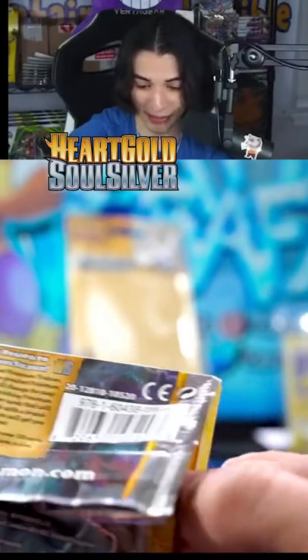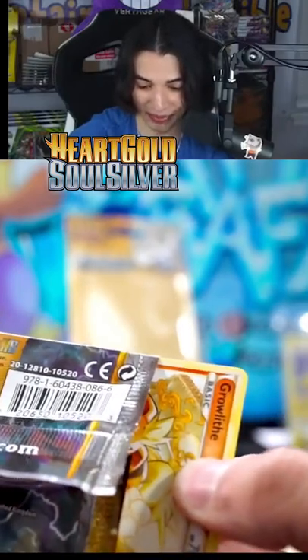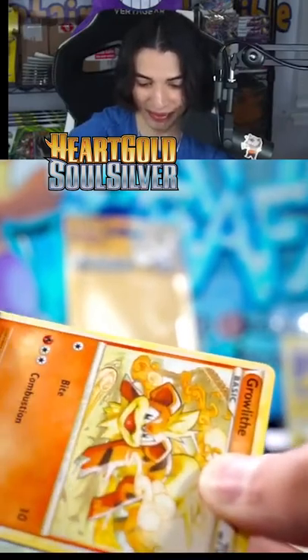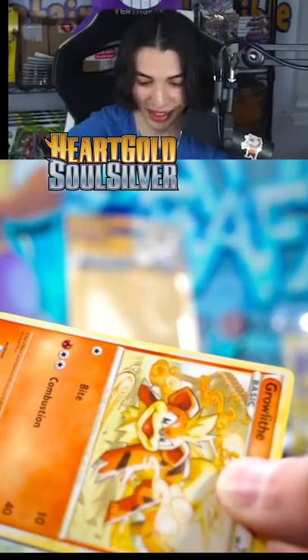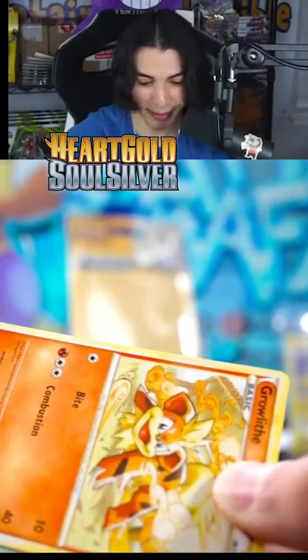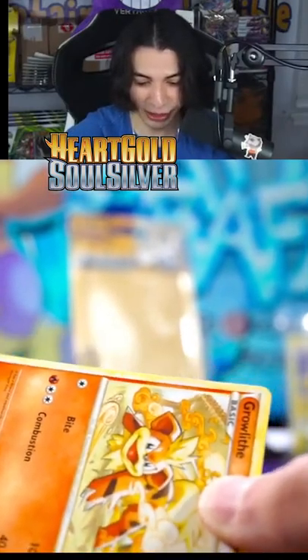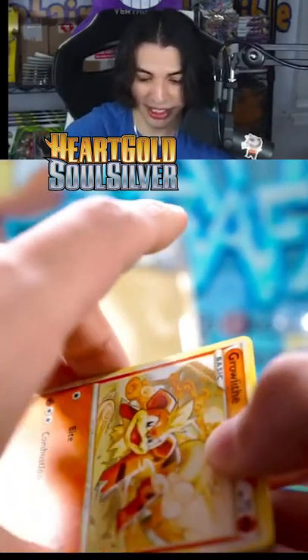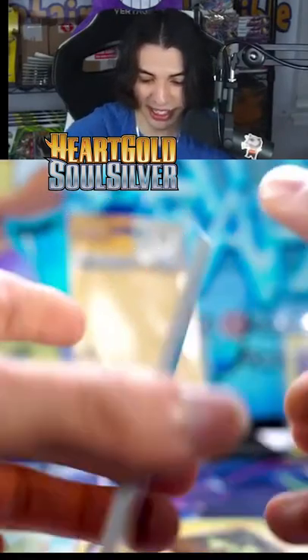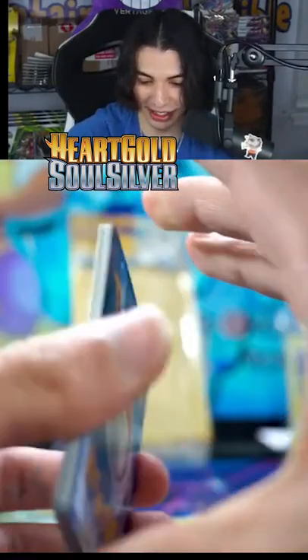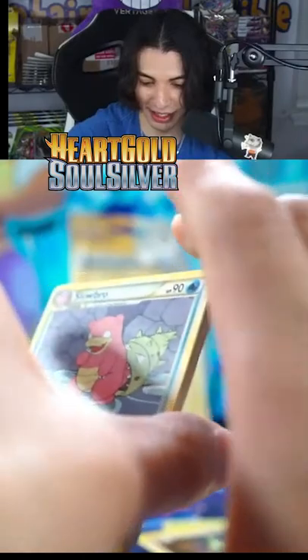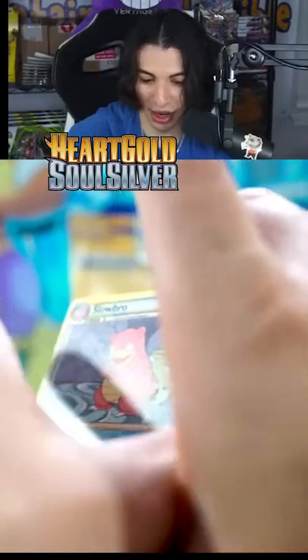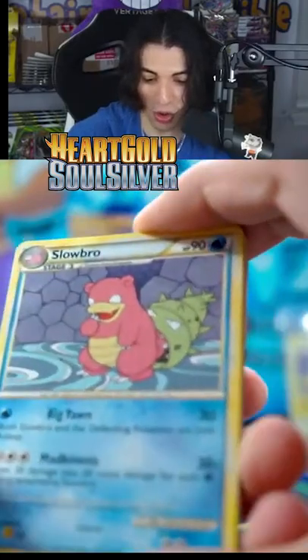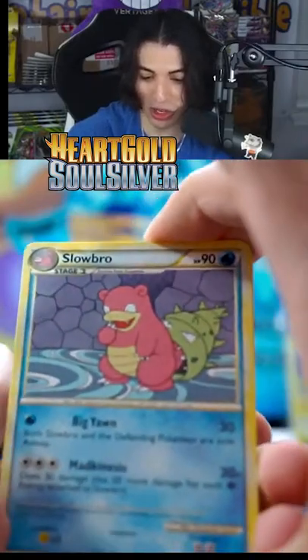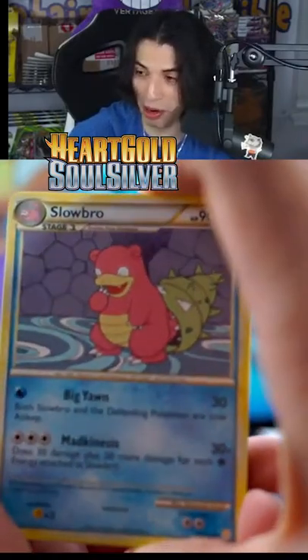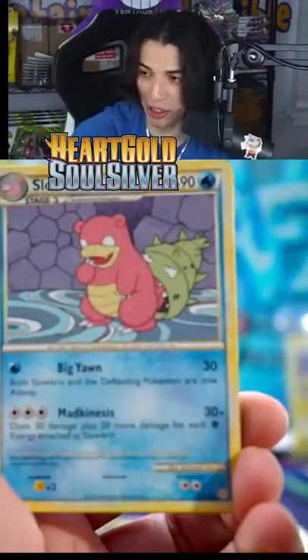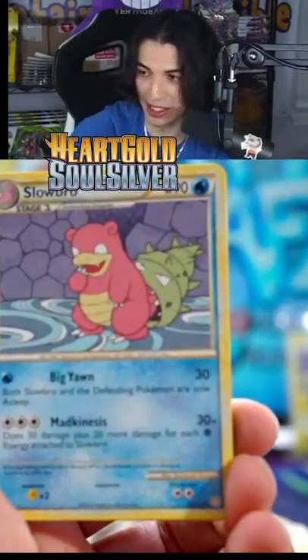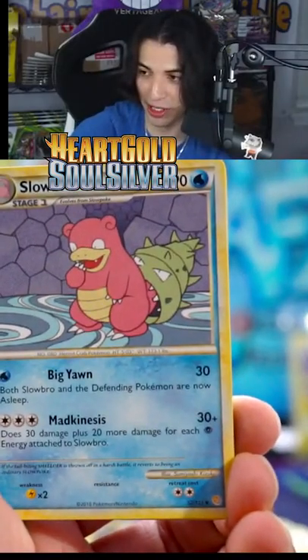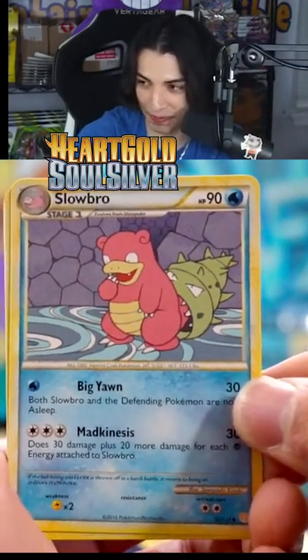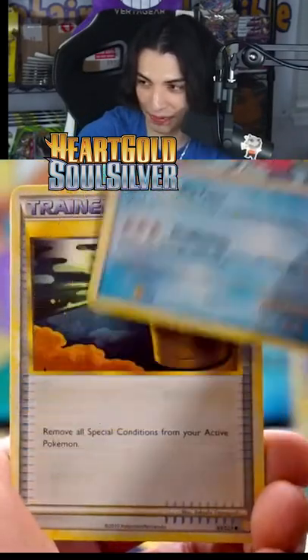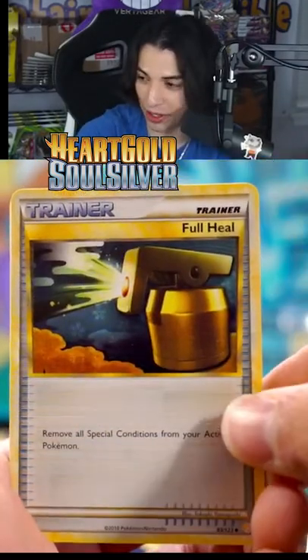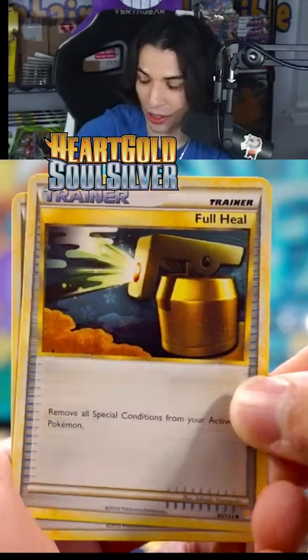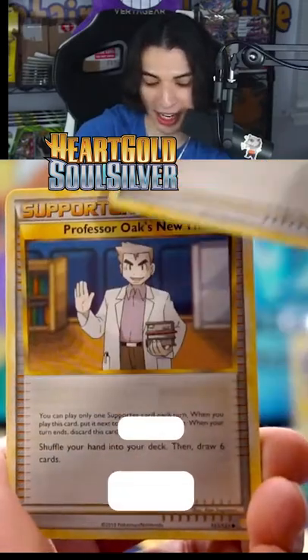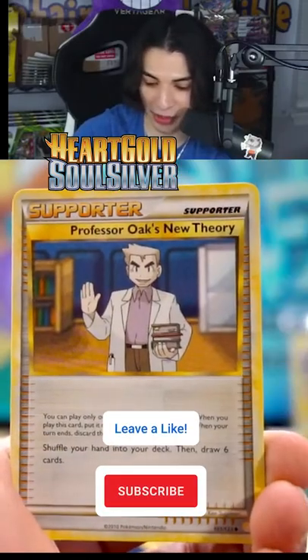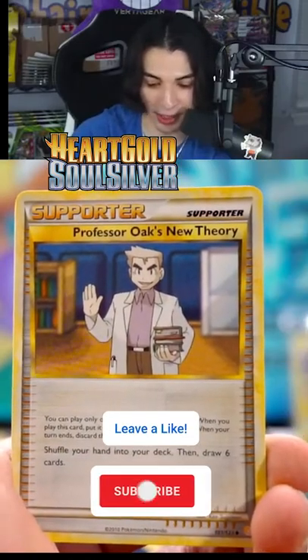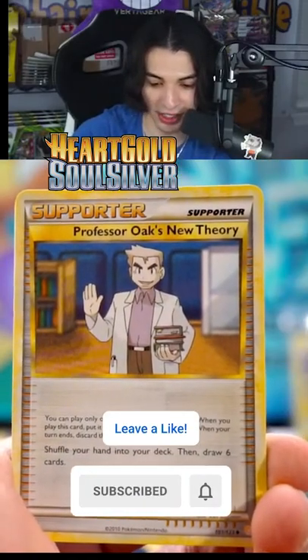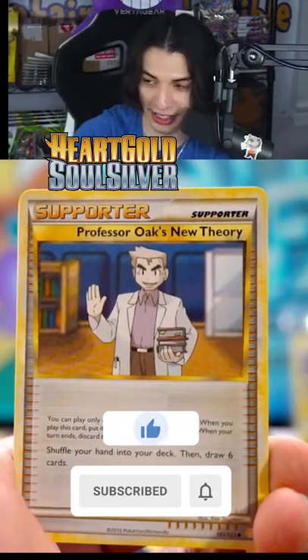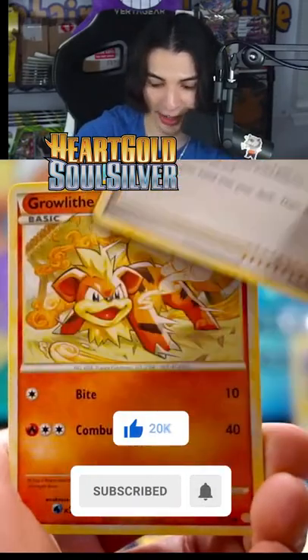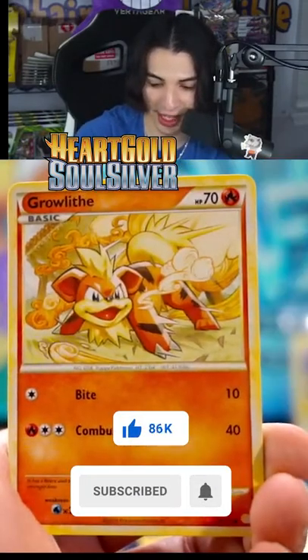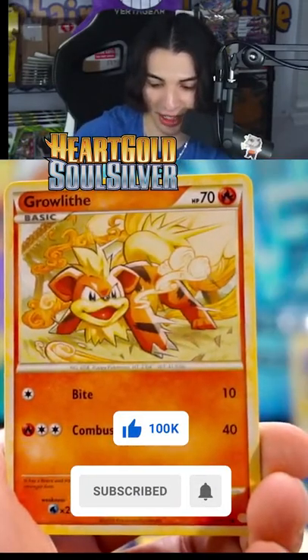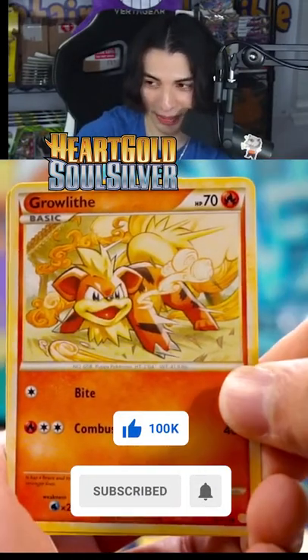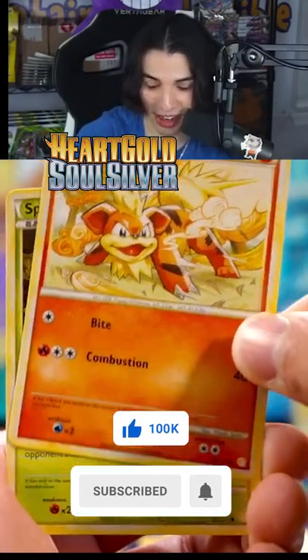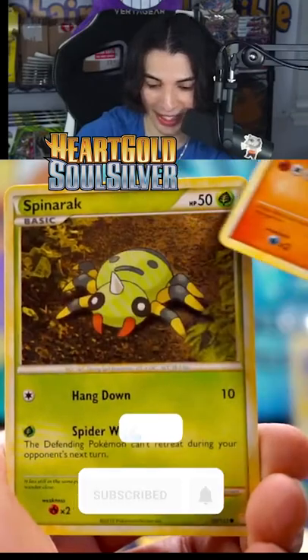We're going back to 2010 here. I think I was missing this one. Umbreon's not in this one — Umbreon's in Undaunted with Gyarados as a hollow, but any hollow is good.